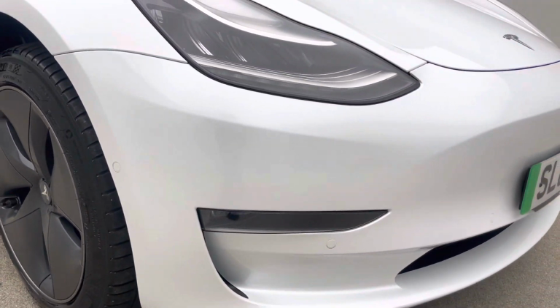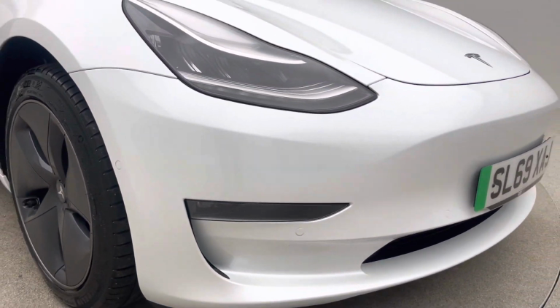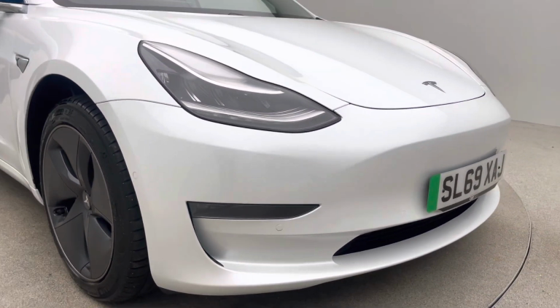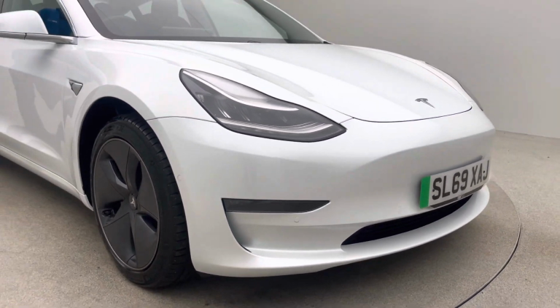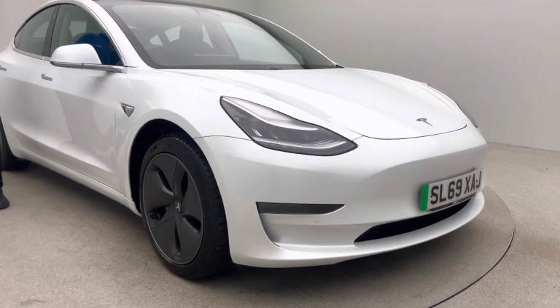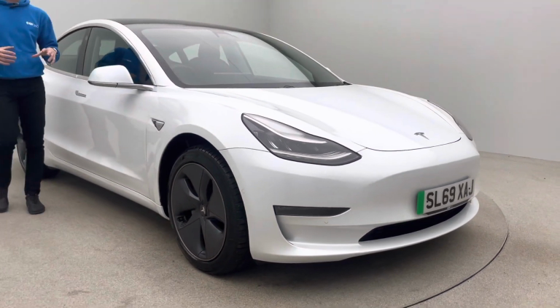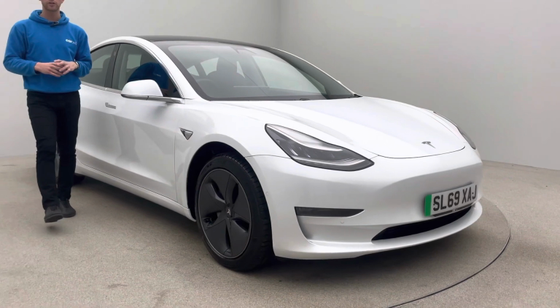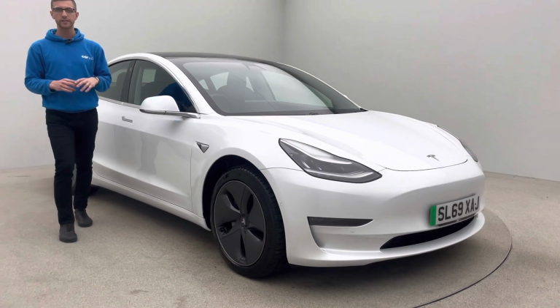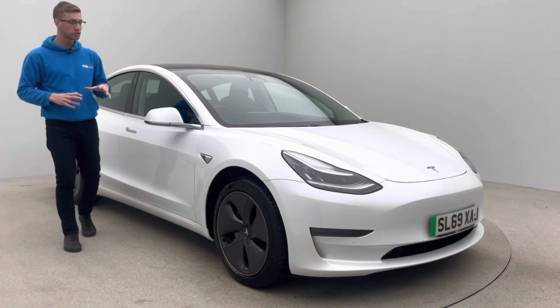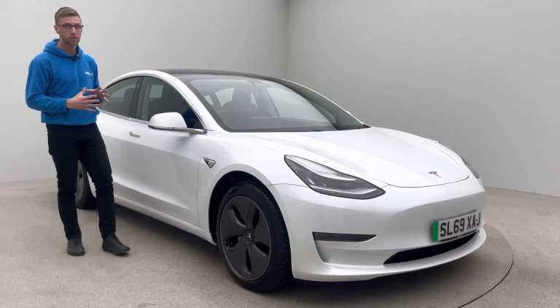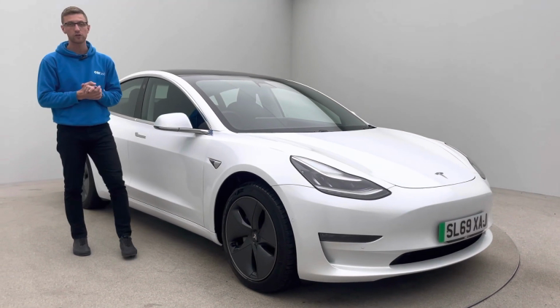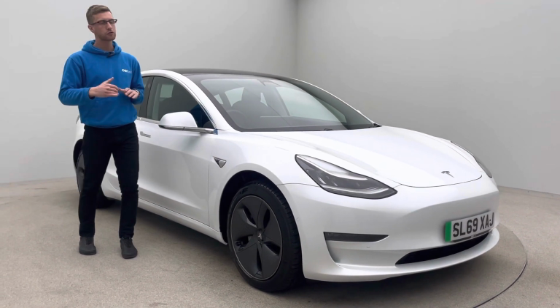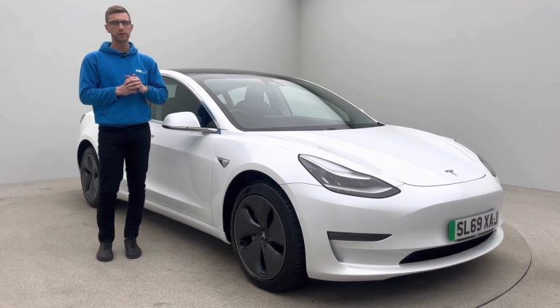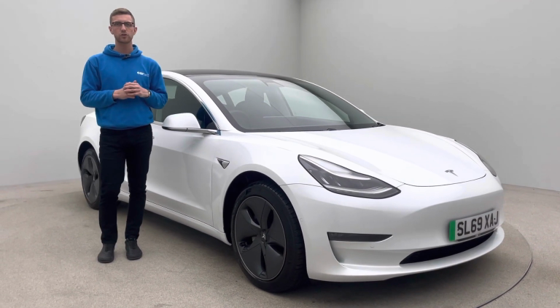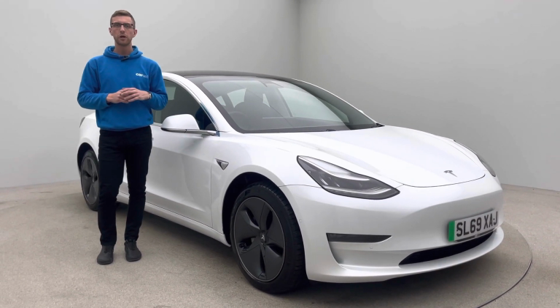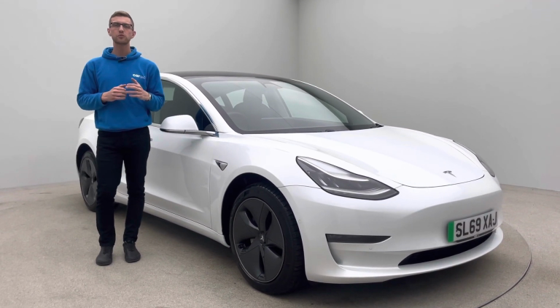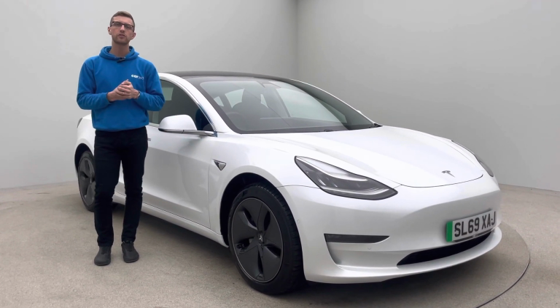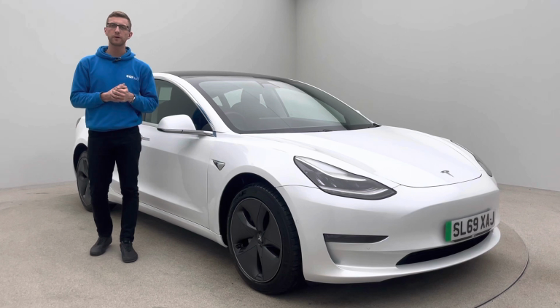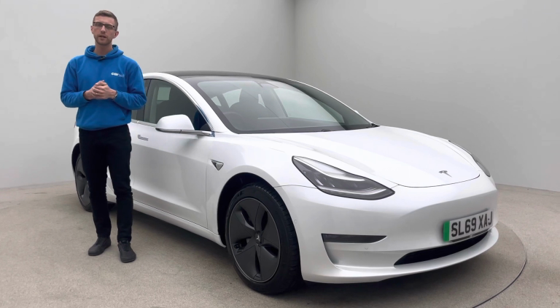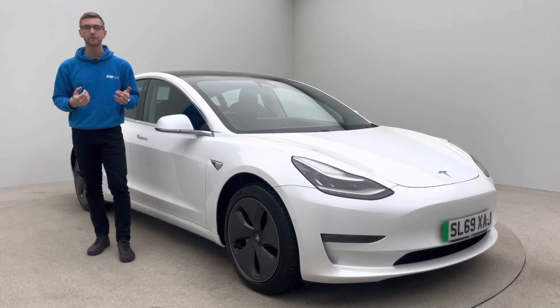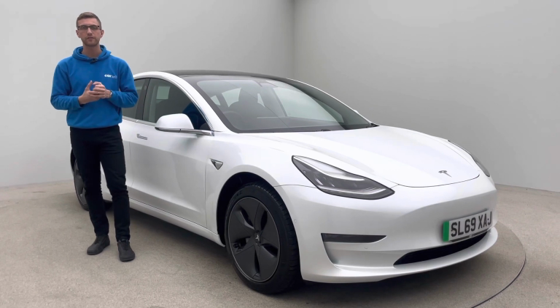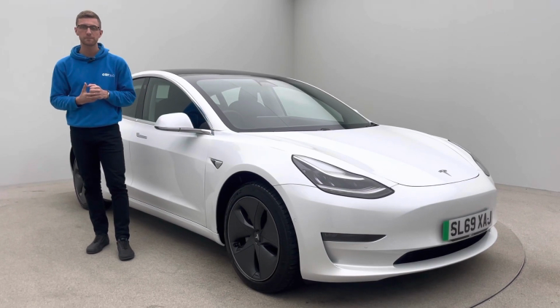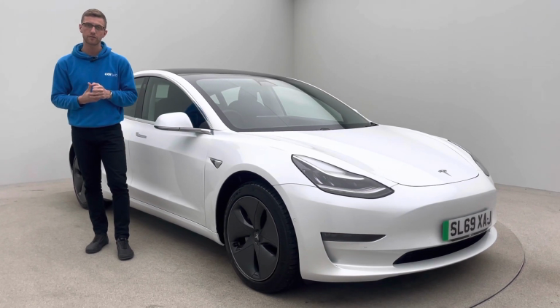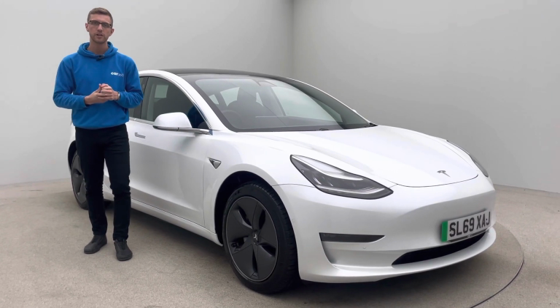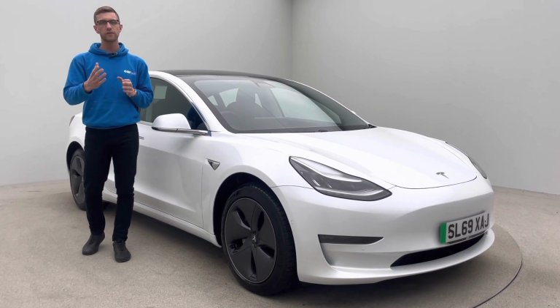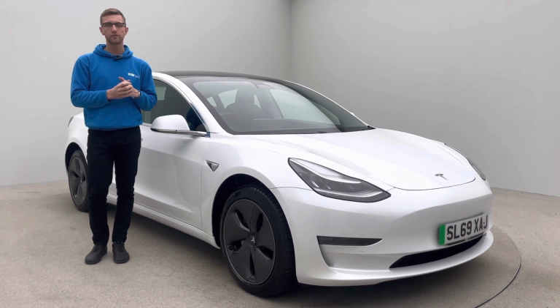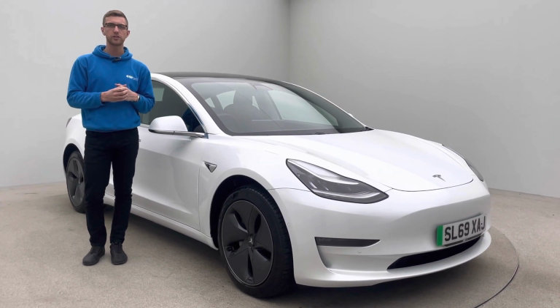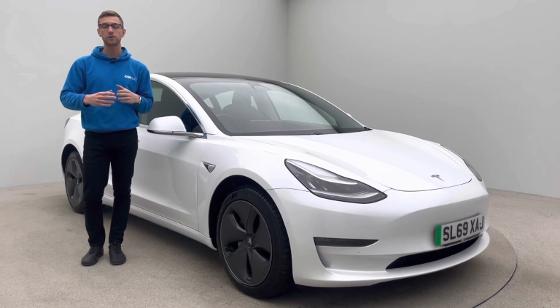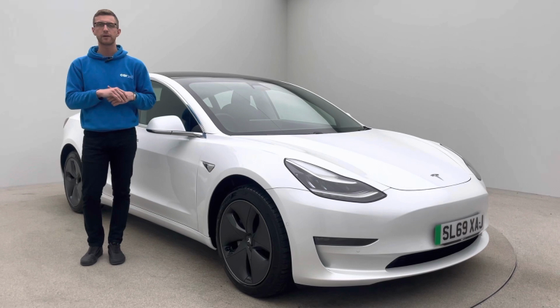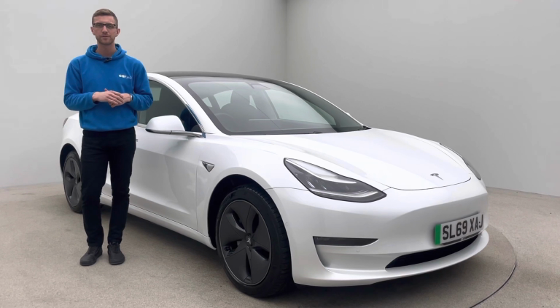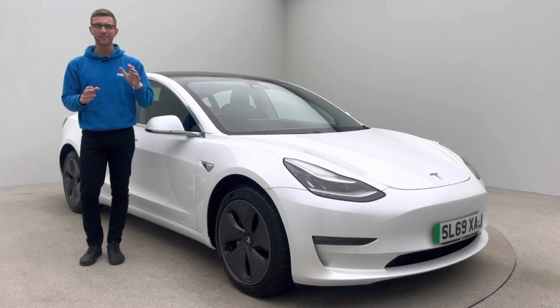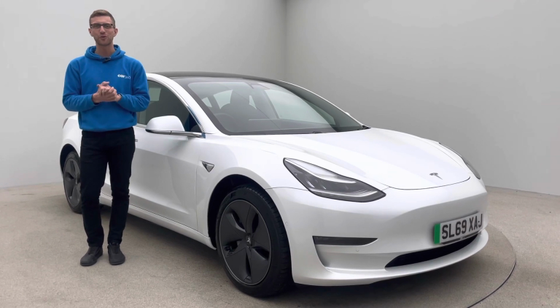If you've got any other questions or queries regarding the vehicle, how we operate here at Car360, or EV products as a whole, just pick up the phone and give us a call. Please also take a look at our Trustpilot — we'll ask you for some feedback if you decide to buy a car from us, just to give you some confidence and reassurance to buy from us. Thank you so much for watching.